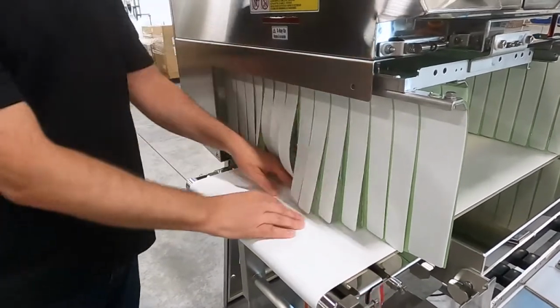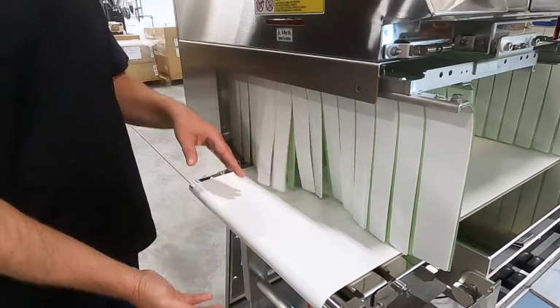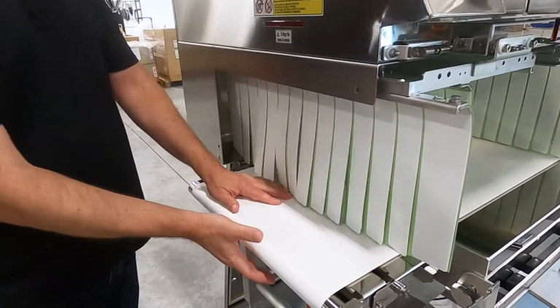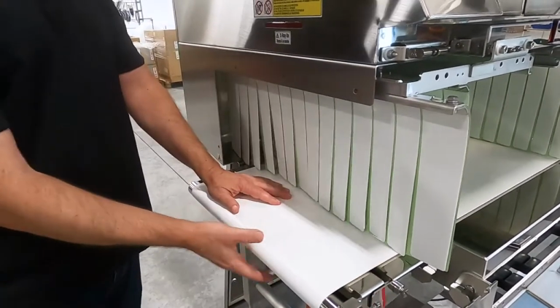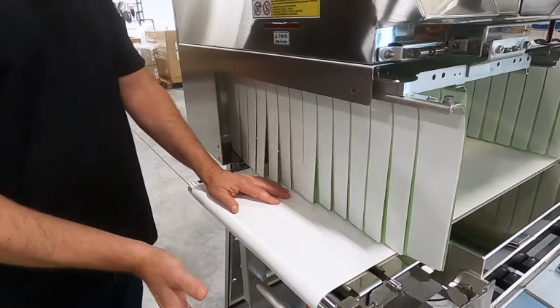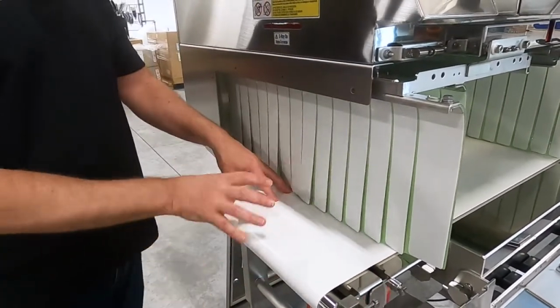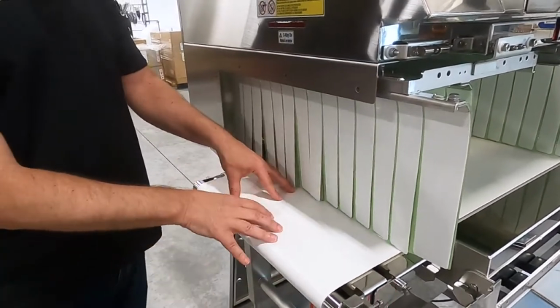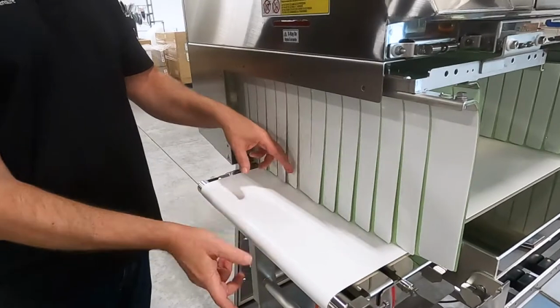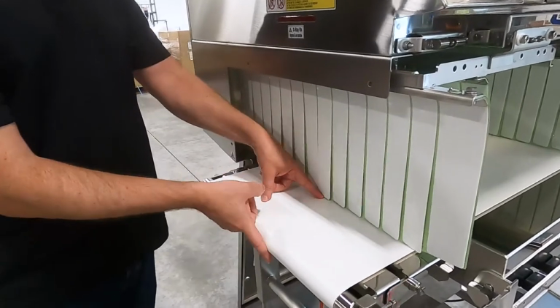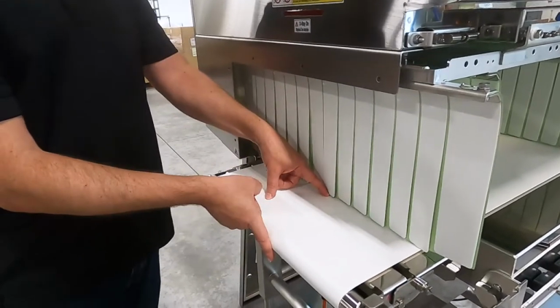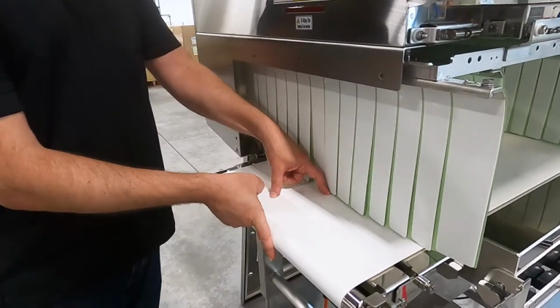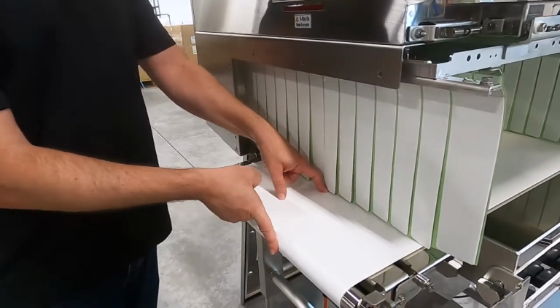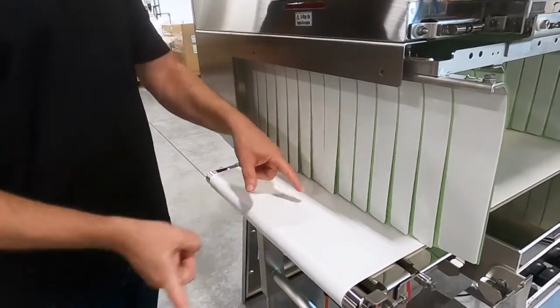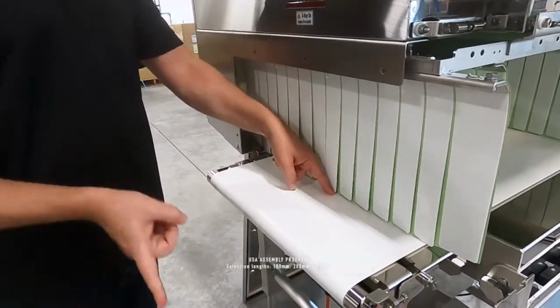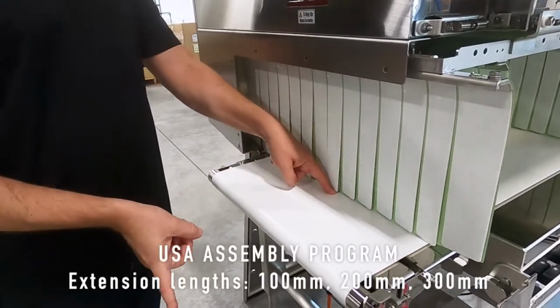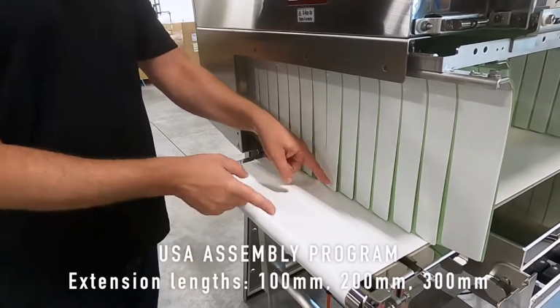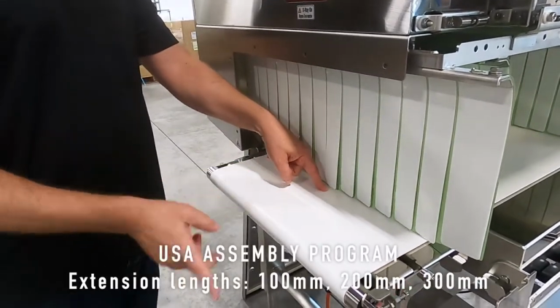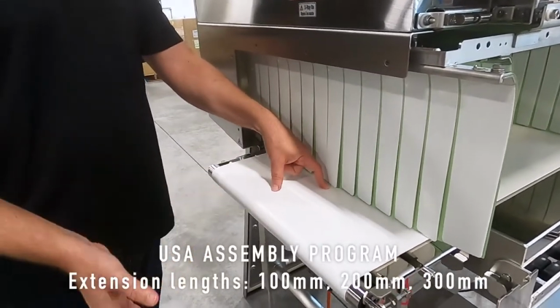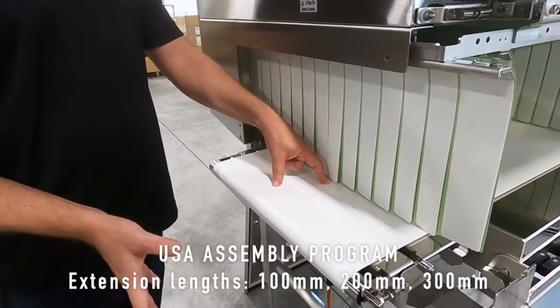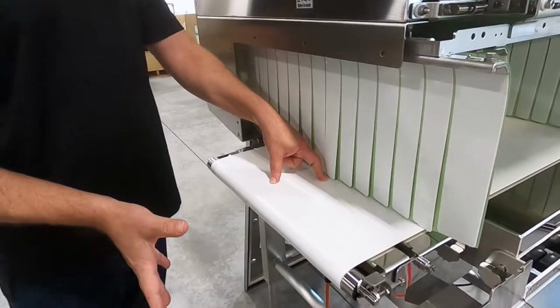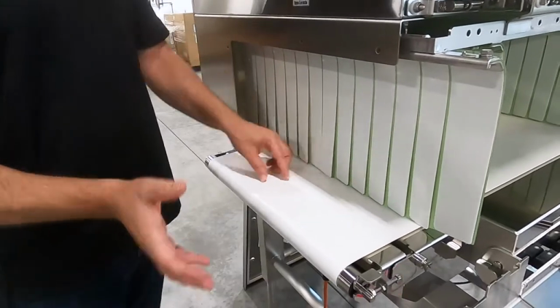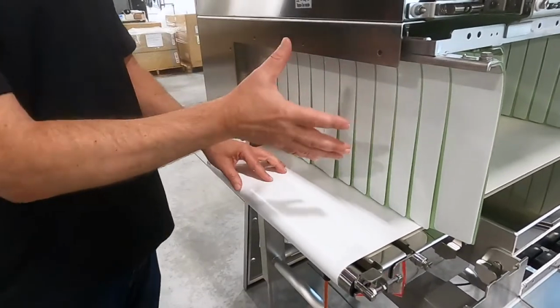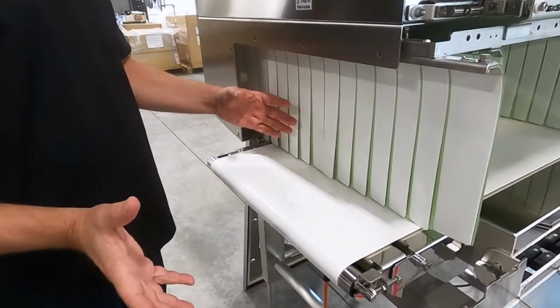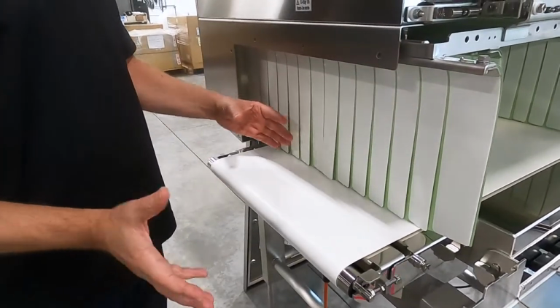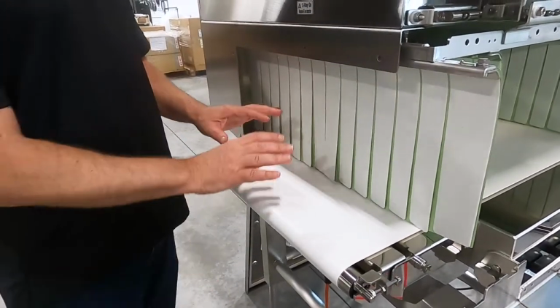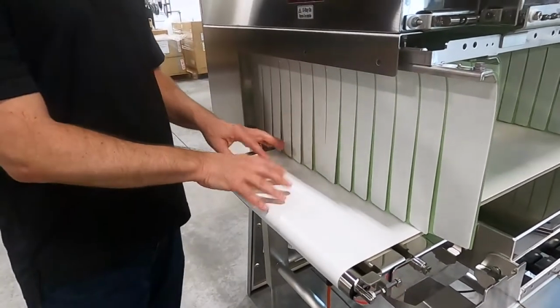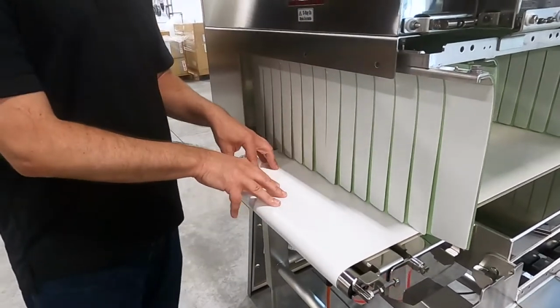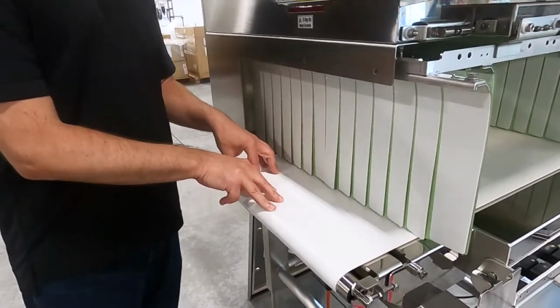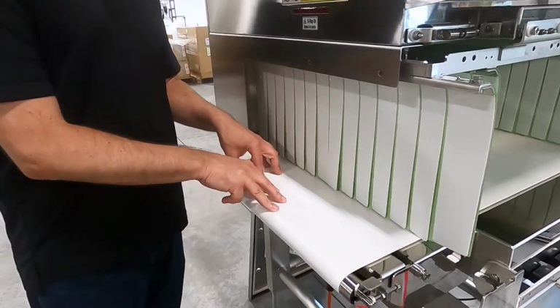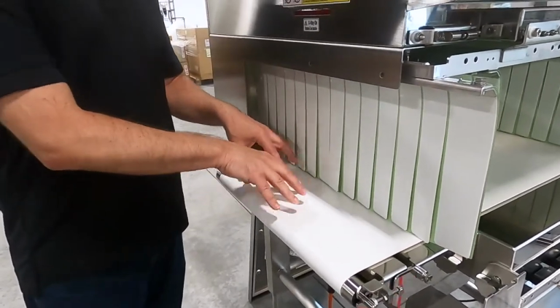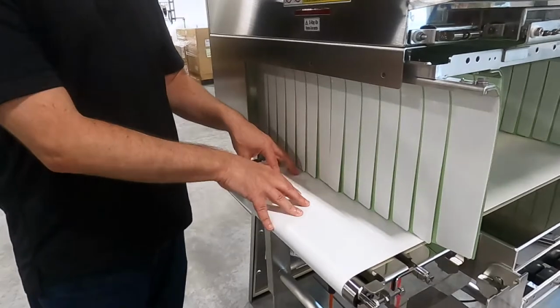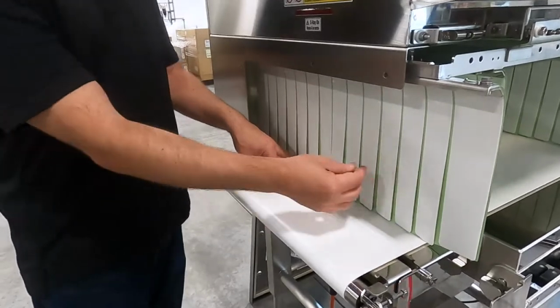Keep in mind, from our office and assembly program, we can extend the infeed by up to 300 millimeters — so 100, 200, 300 millimeters — or the outfeed, or both. This is a very easy item for us to adjust, and it's just a really nice feature.